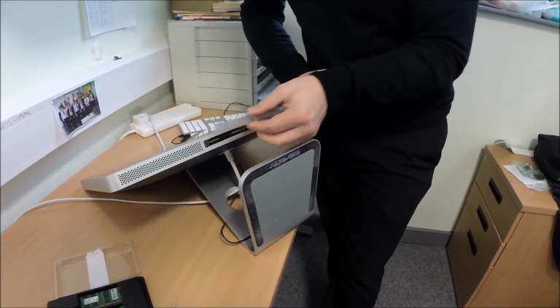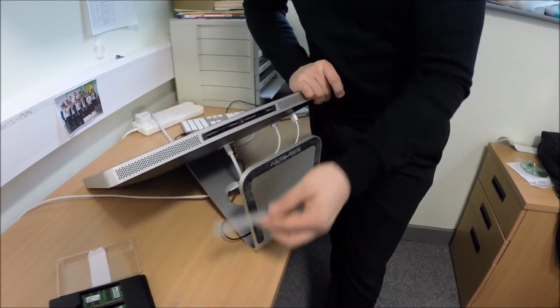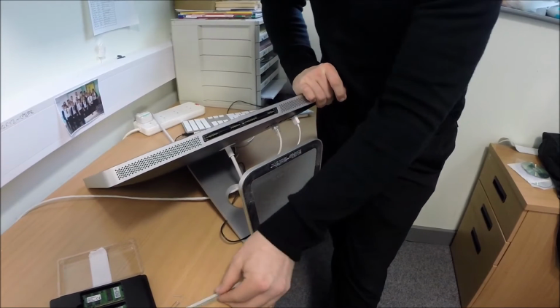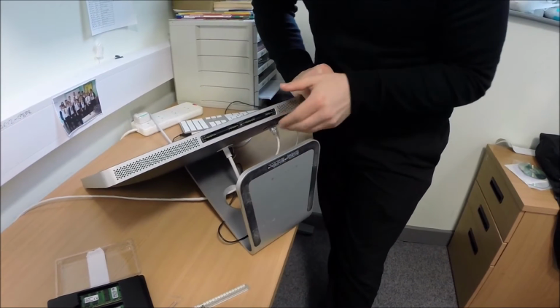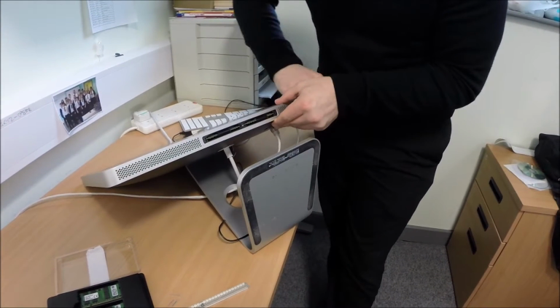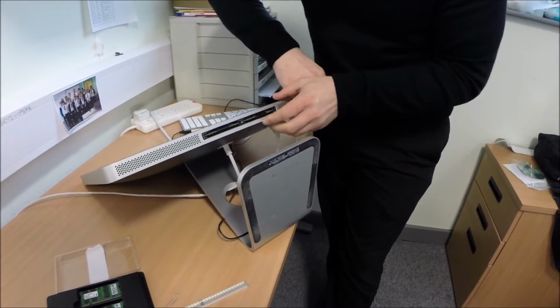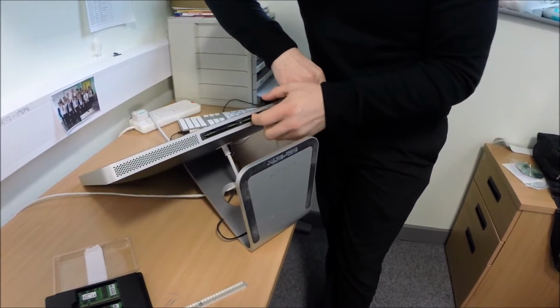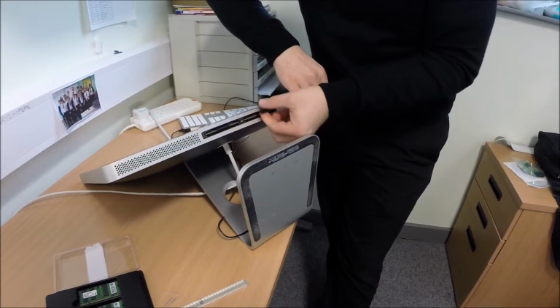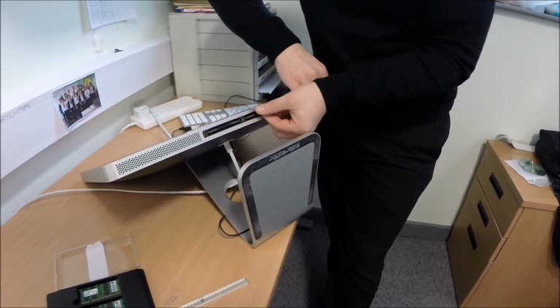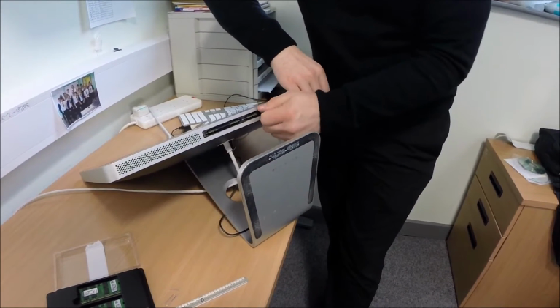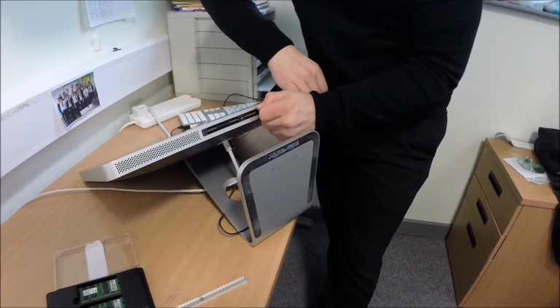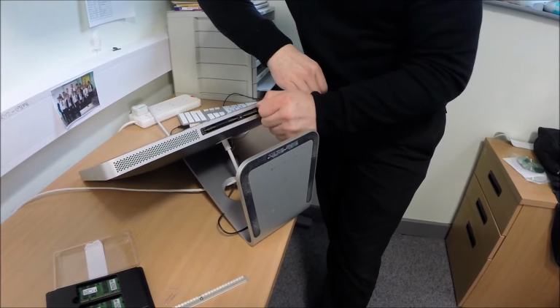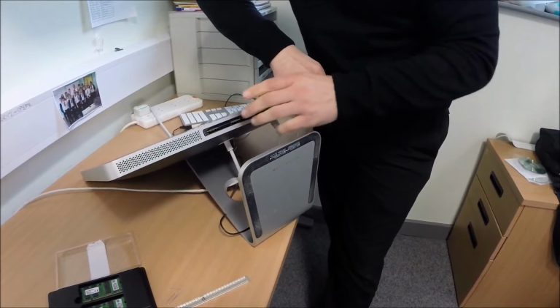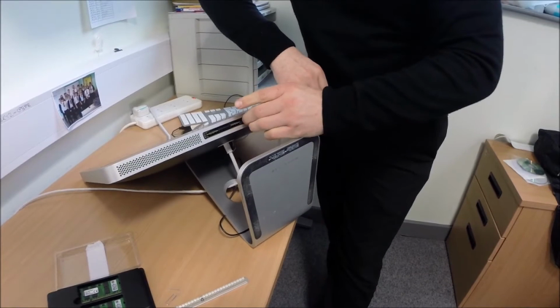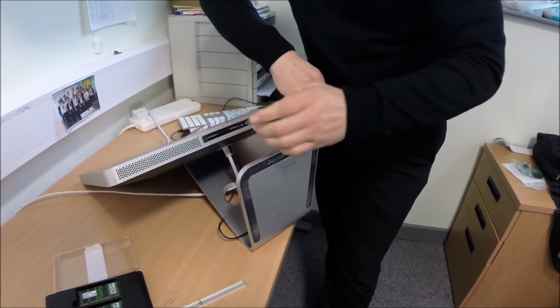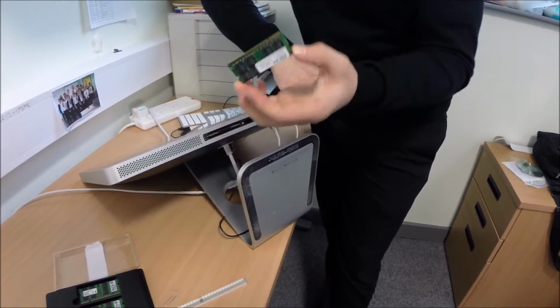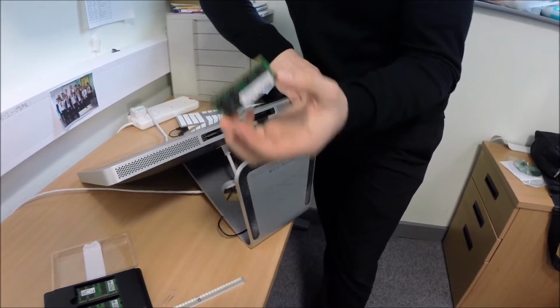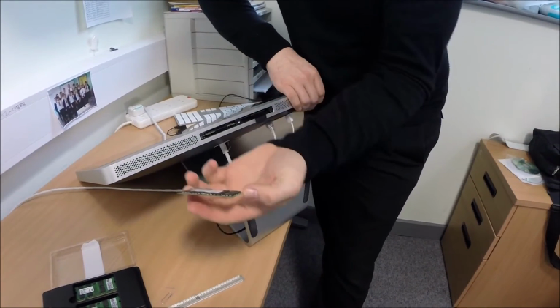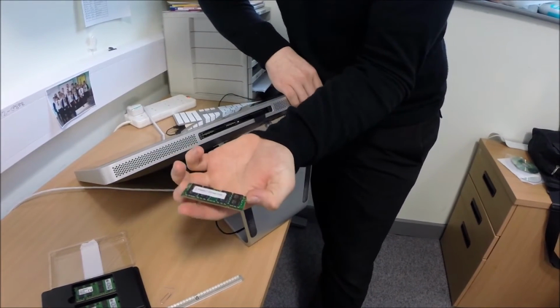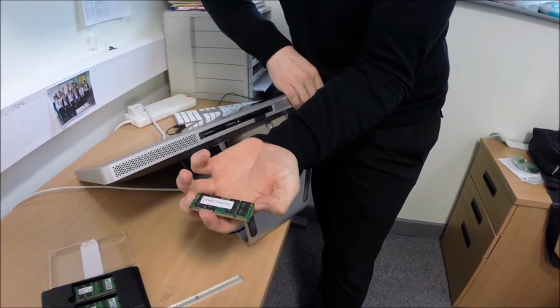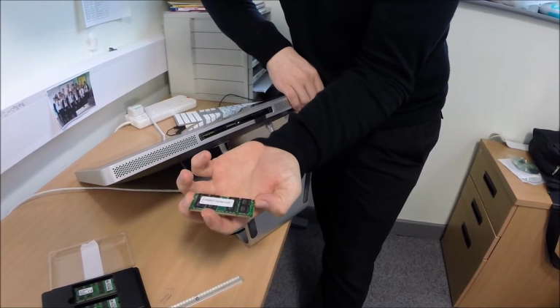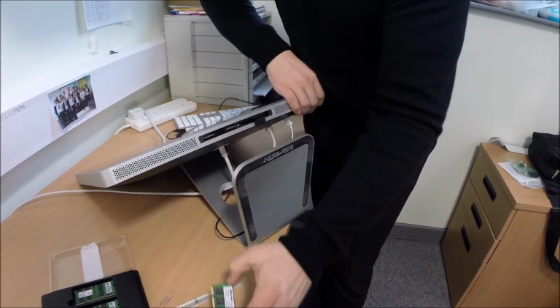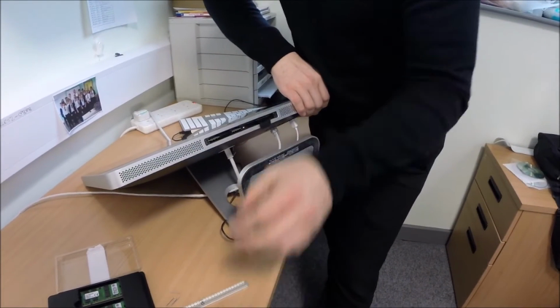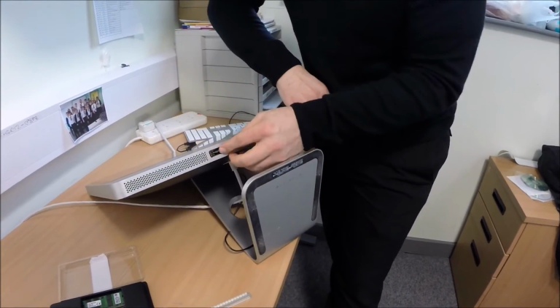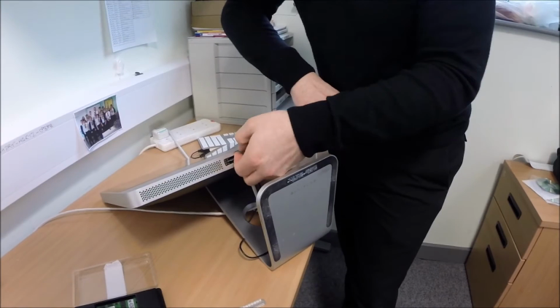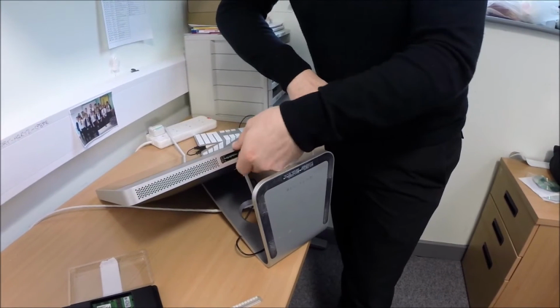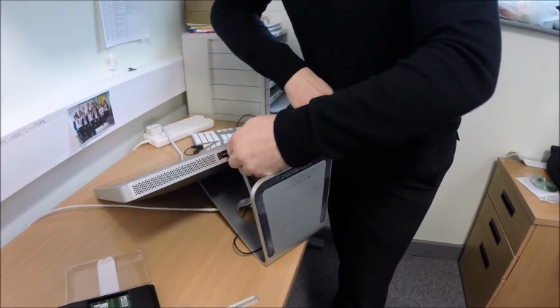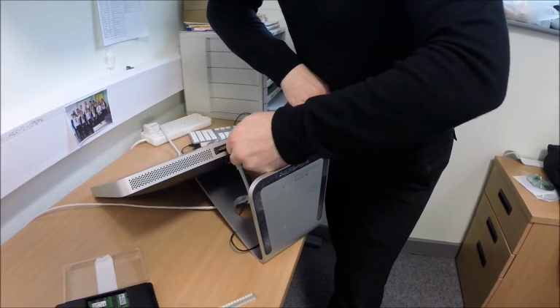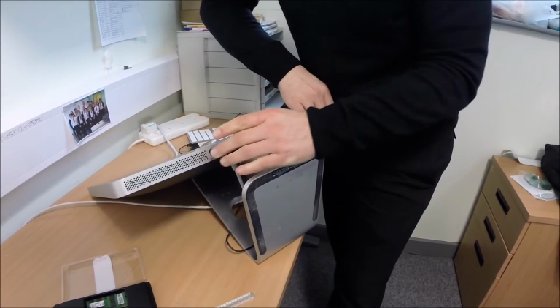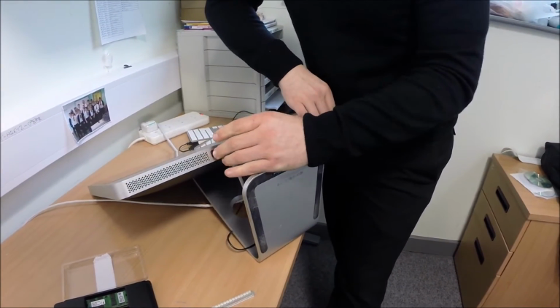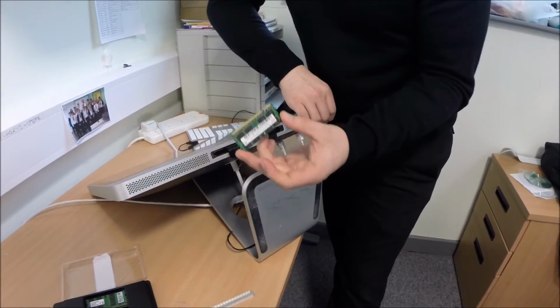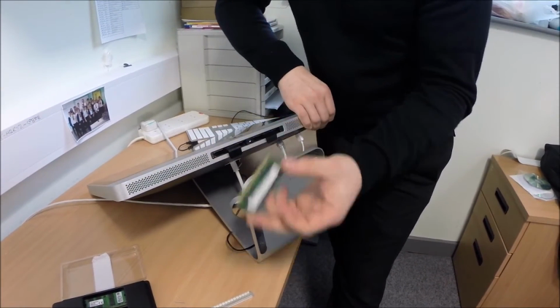And then you'll see the RAM slots underneath. Pull on the little tab here — it pulls a stick of RAM out. You can see the existing ones. These are a gig each. Simple as that, just pop out.